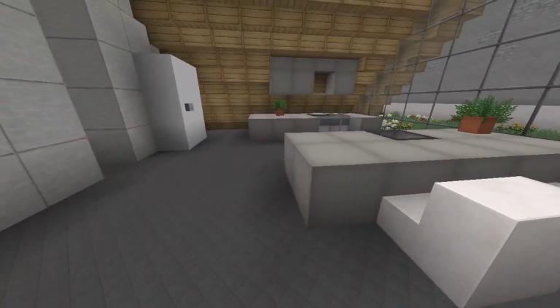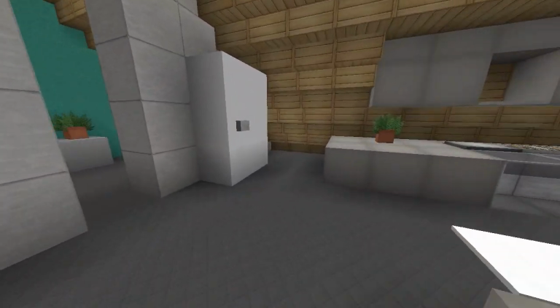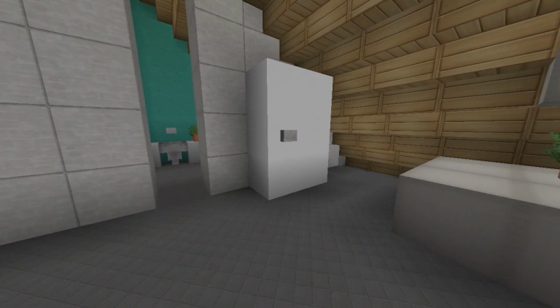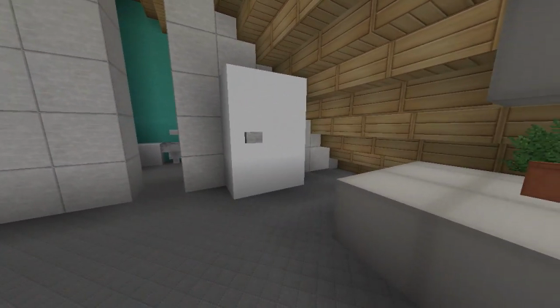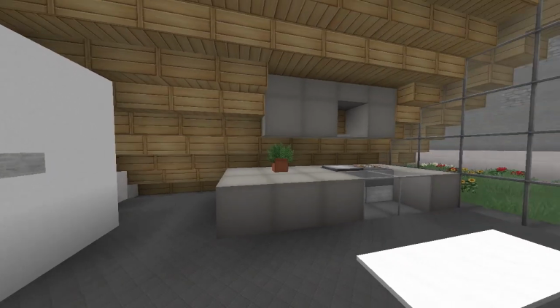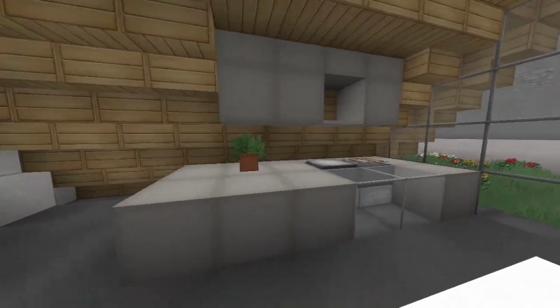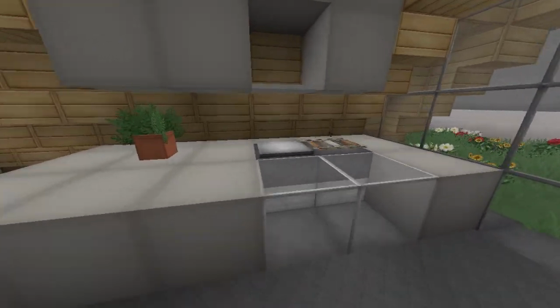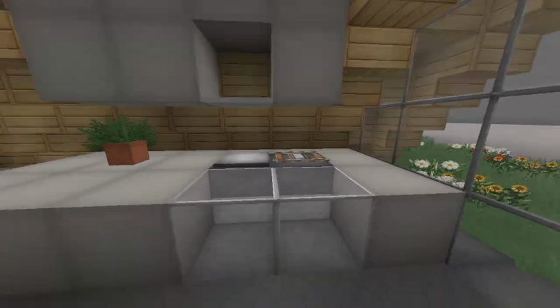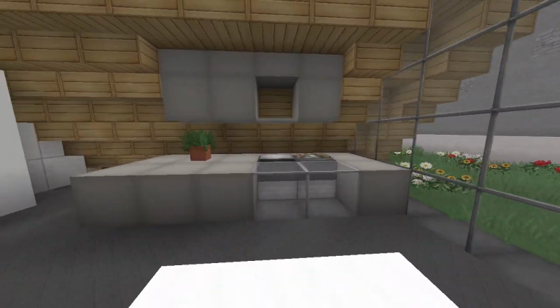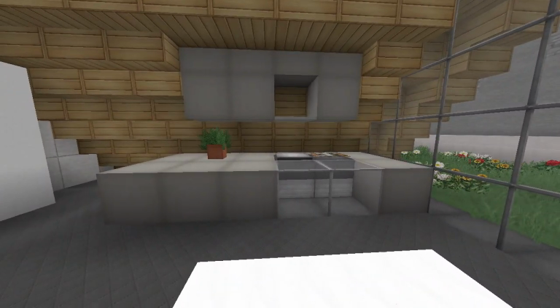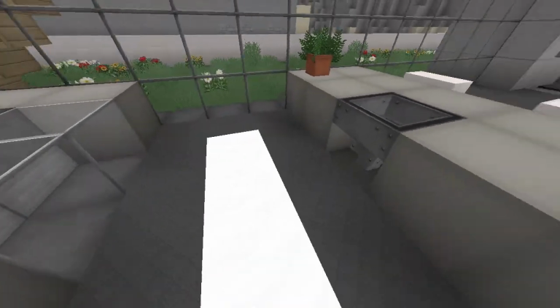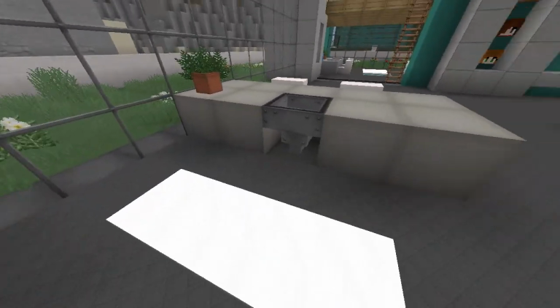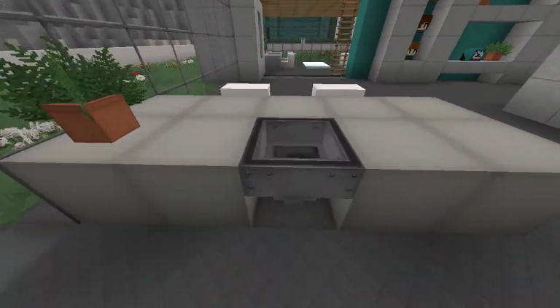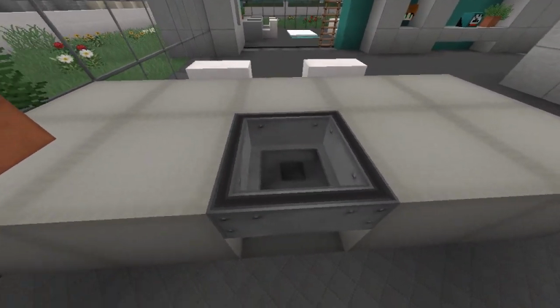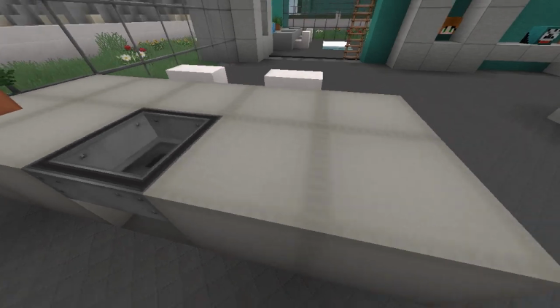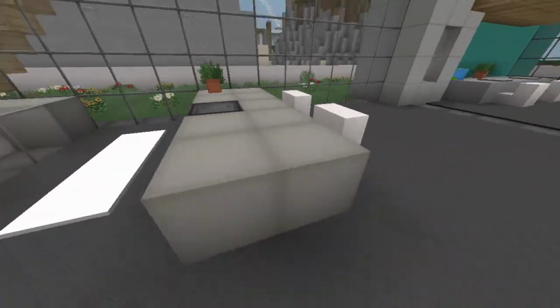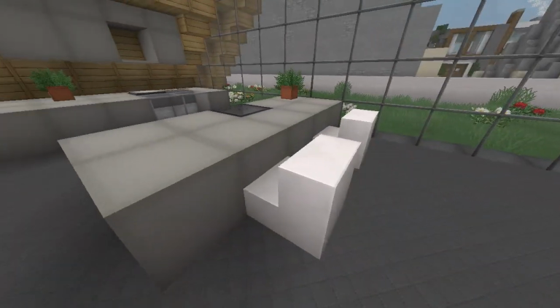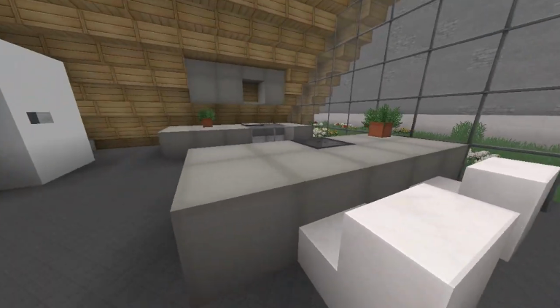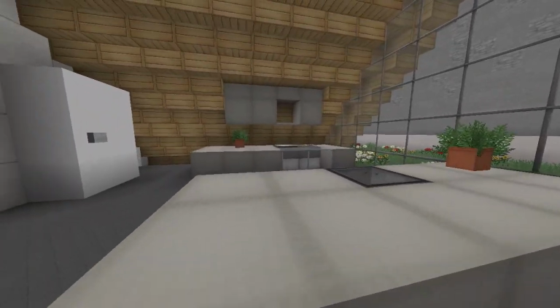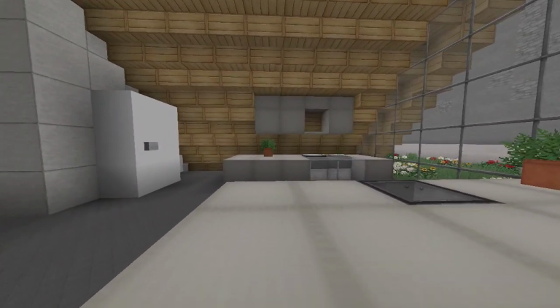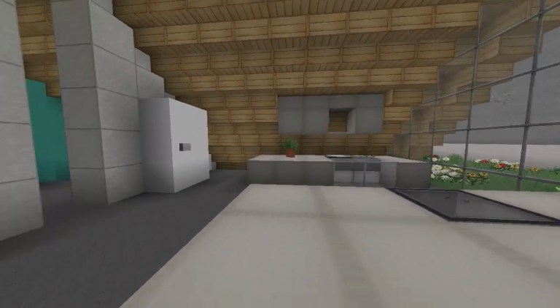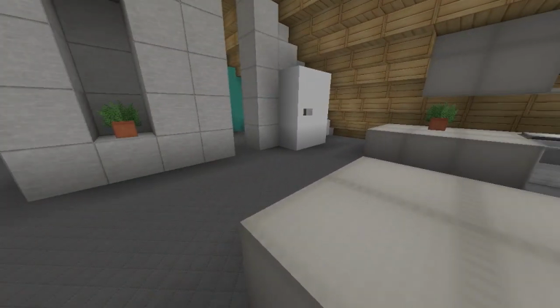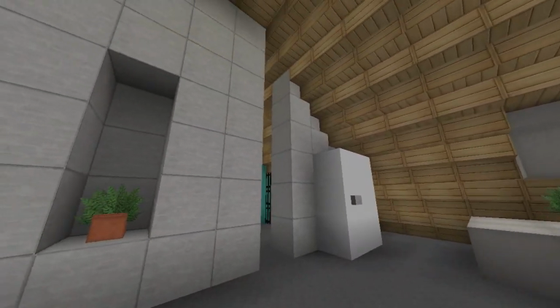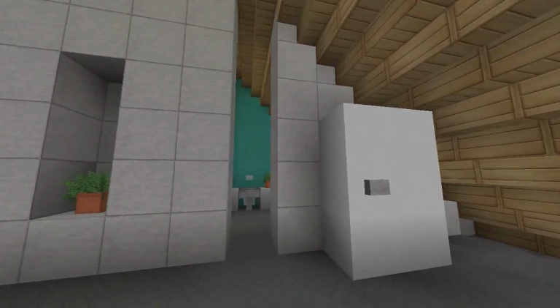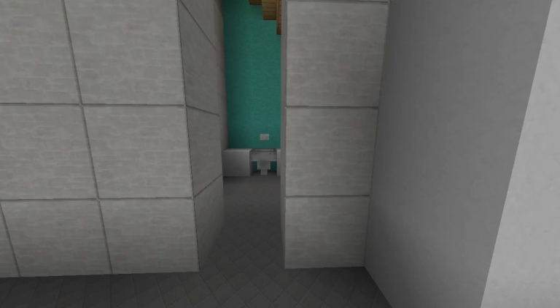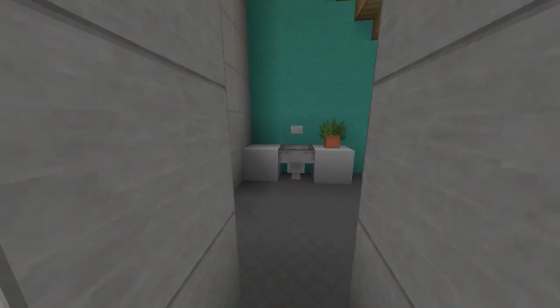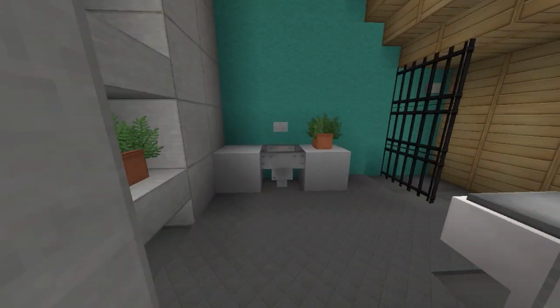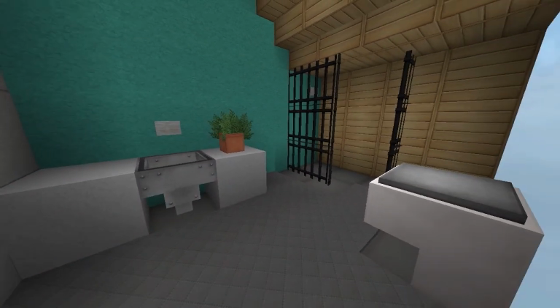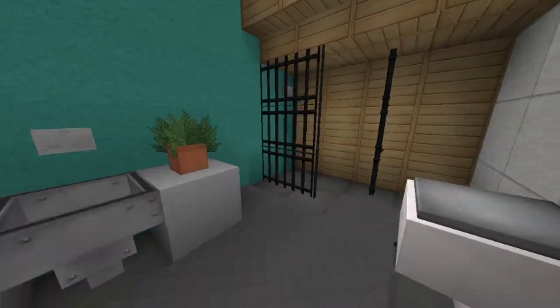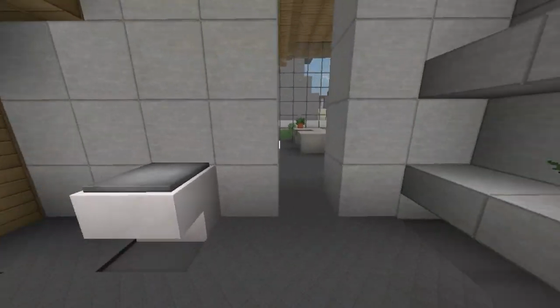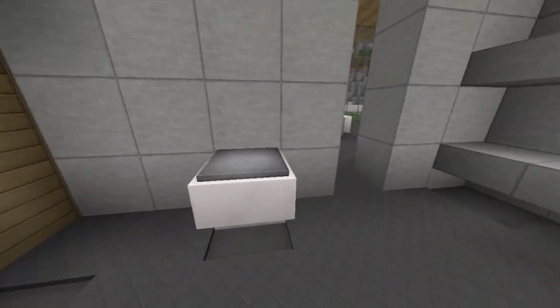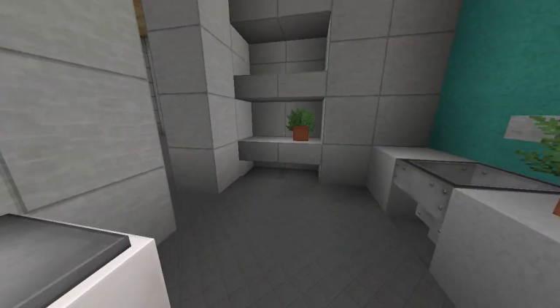I like the use of carpet here — it looks really good. Around here we've got a nice kitchen area with a fridge, a really nice modern kitchen design, a rug on the floor, a sink, and a little seating area where you'd sit down and have breakfast.